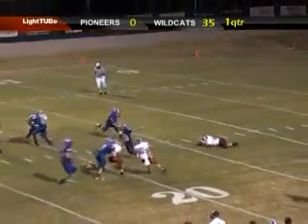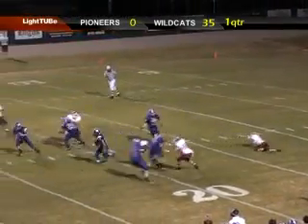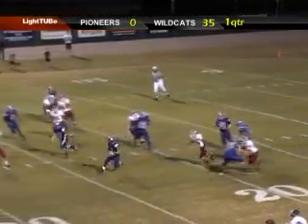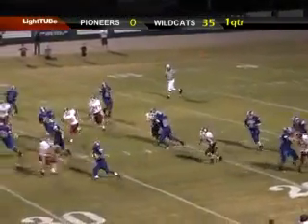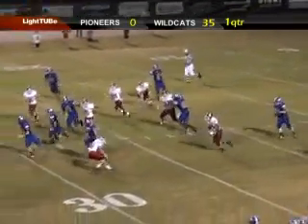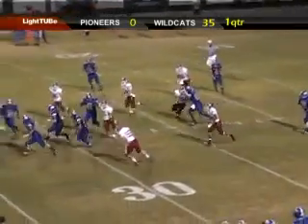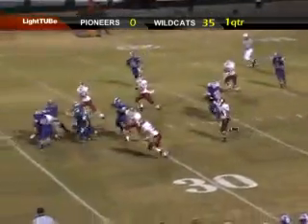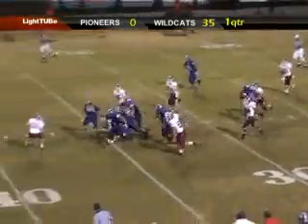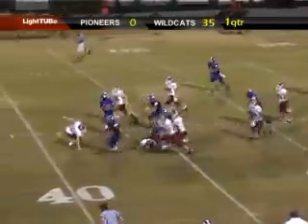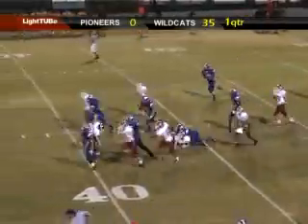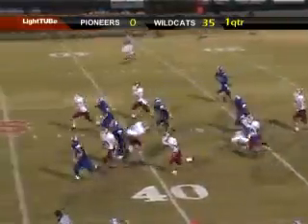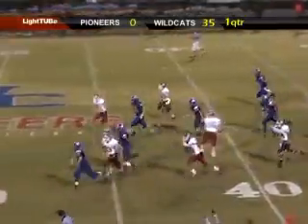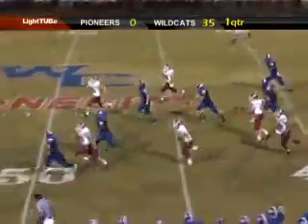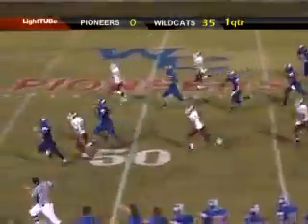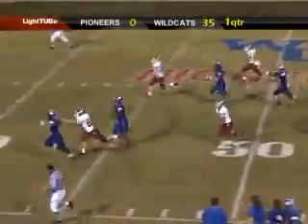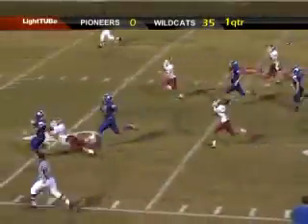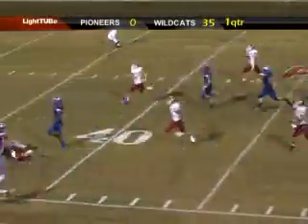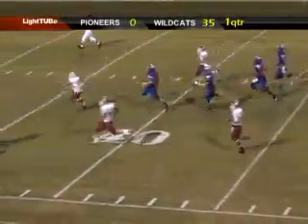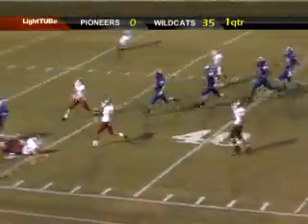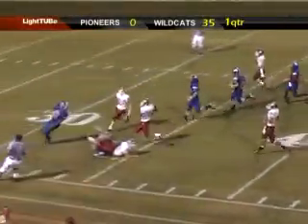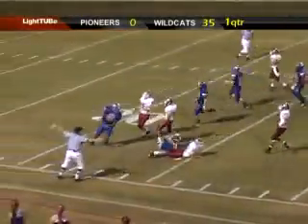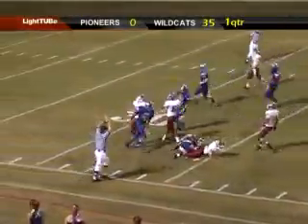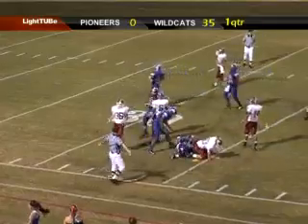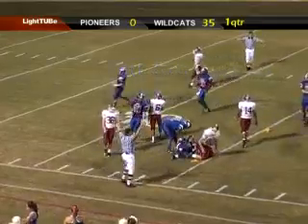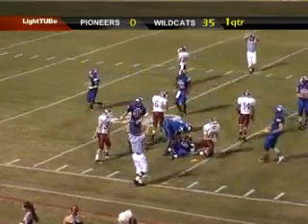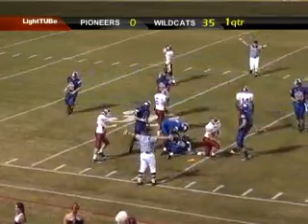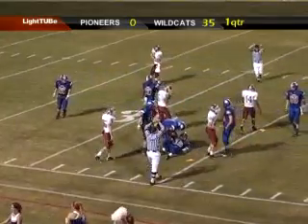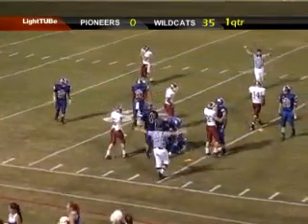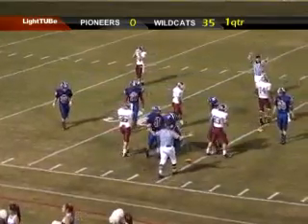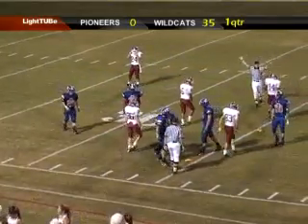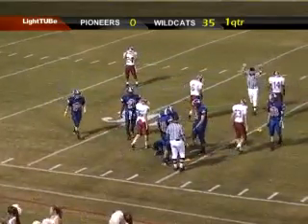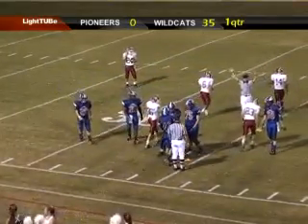It will be Northcutt. Northcutt at the 10, out to the 20, out to the 30, out to the 40, out to the 45, 50. Going to be dragged from behind — and there's going to be a horse collar penalty. But Dalton Cox saved a touchdown.